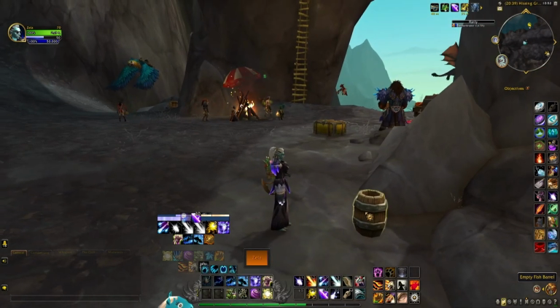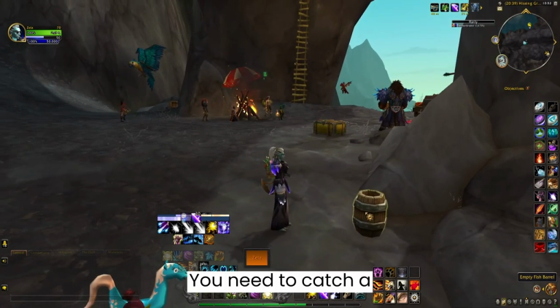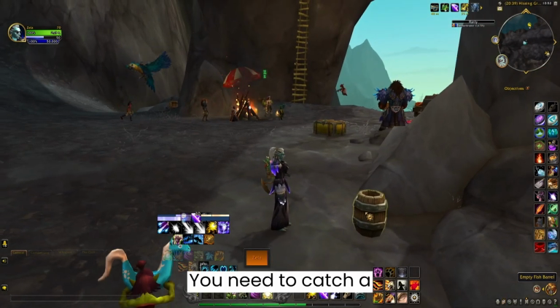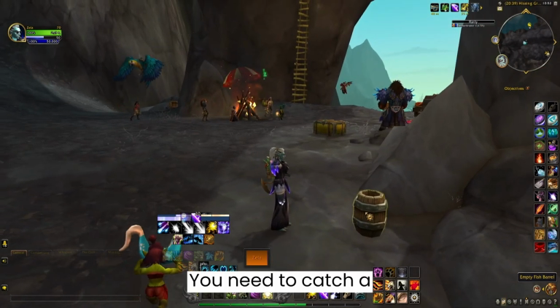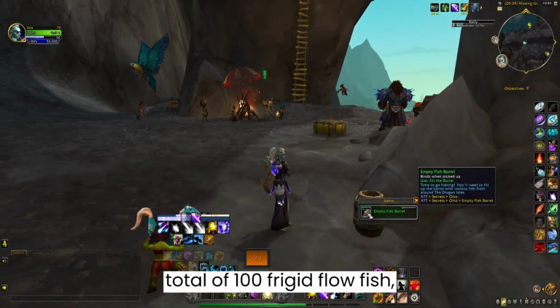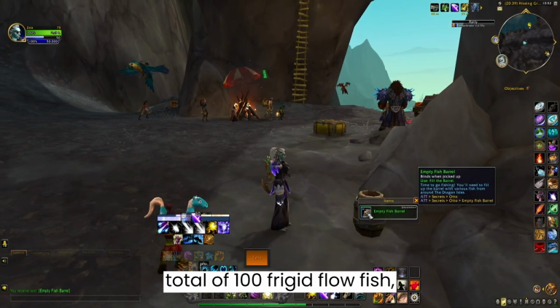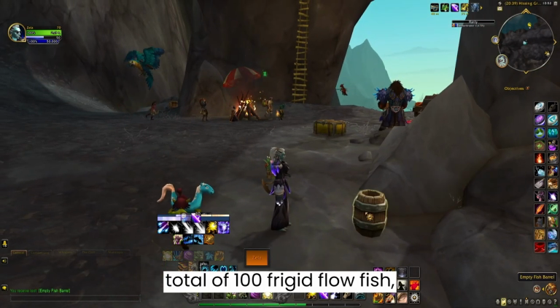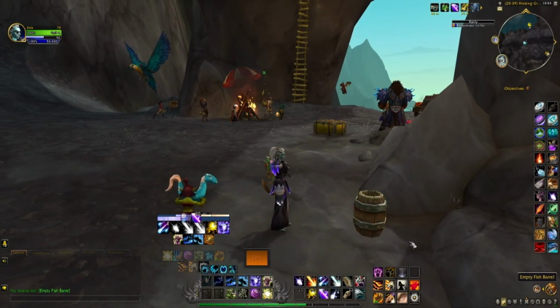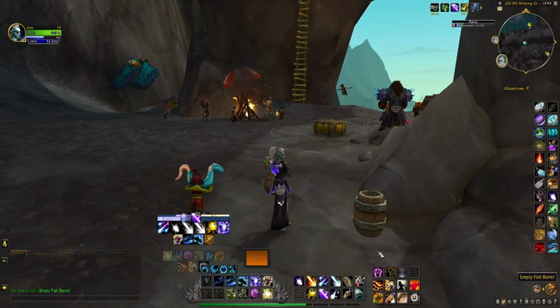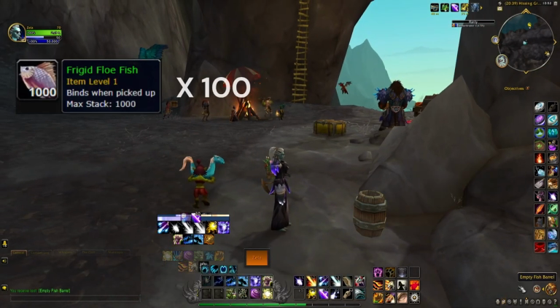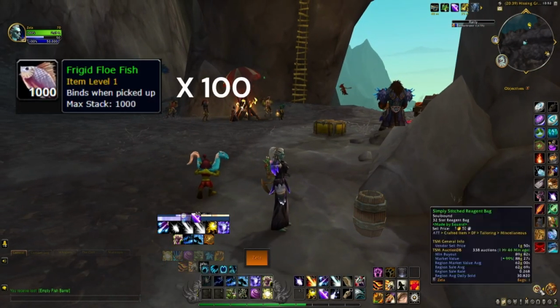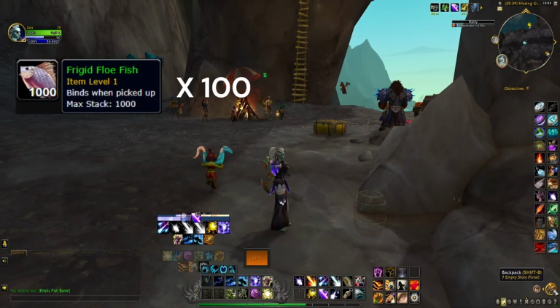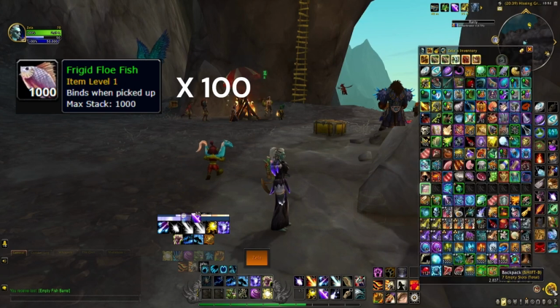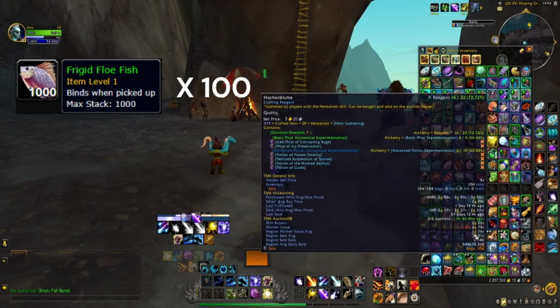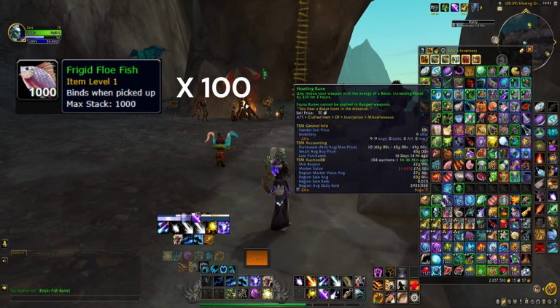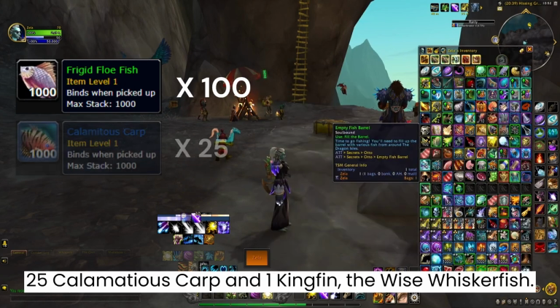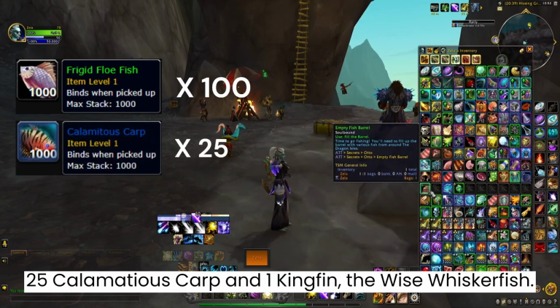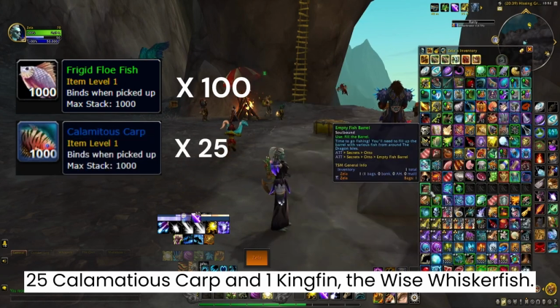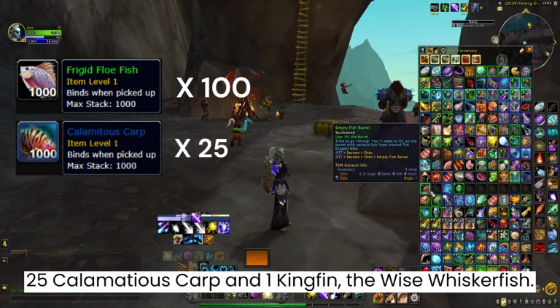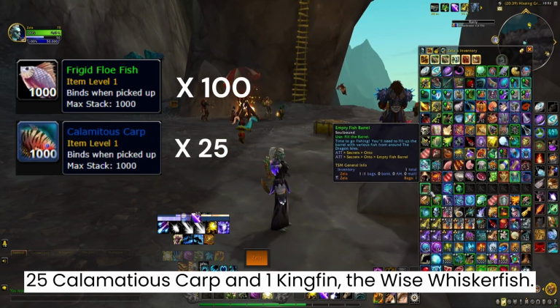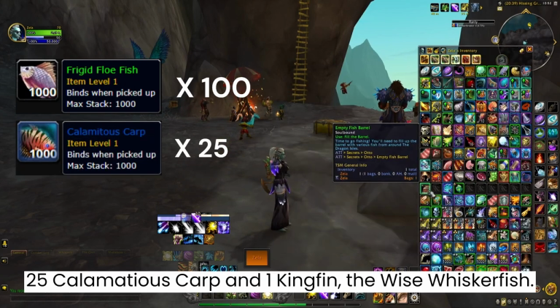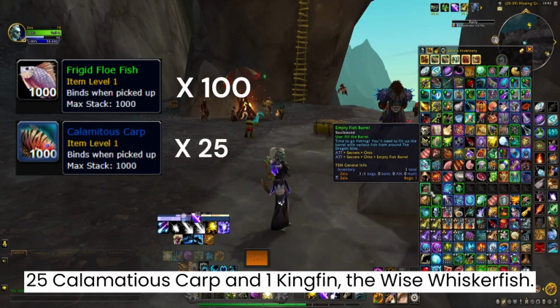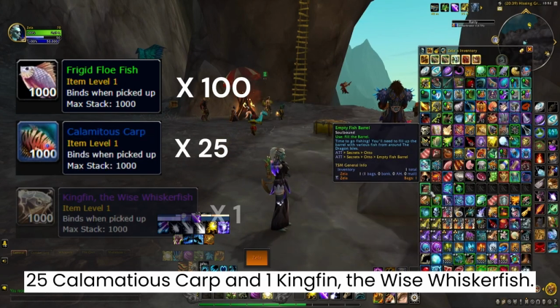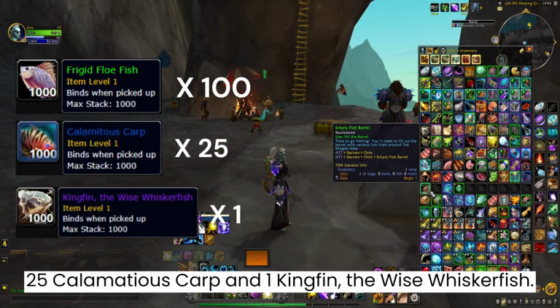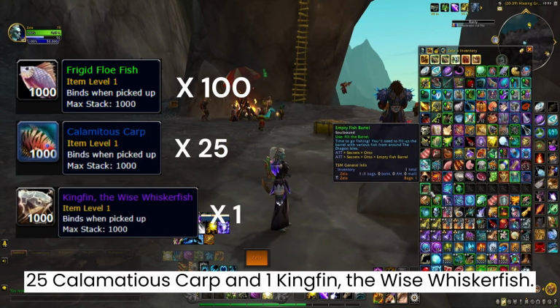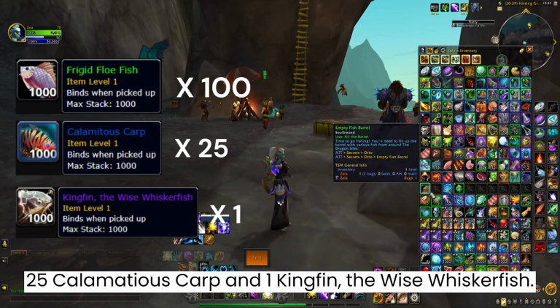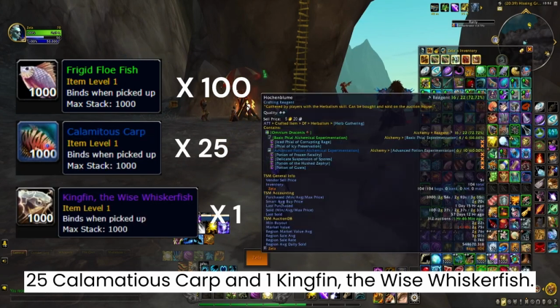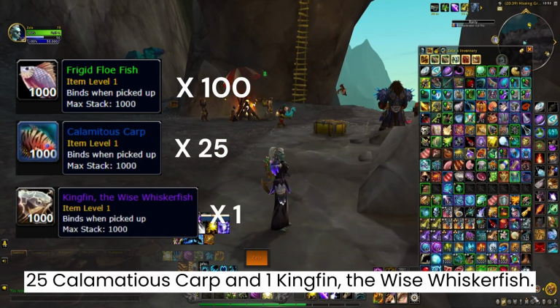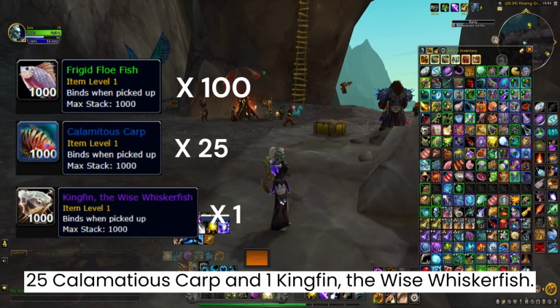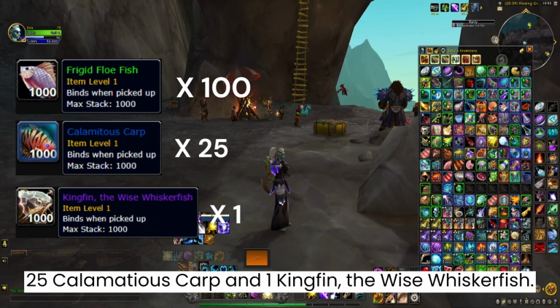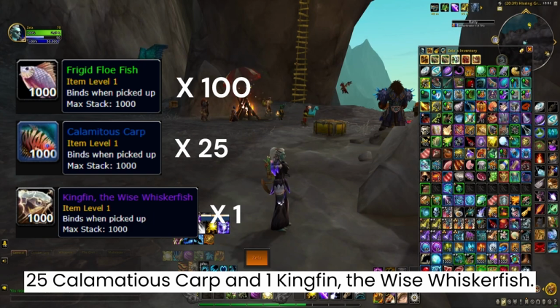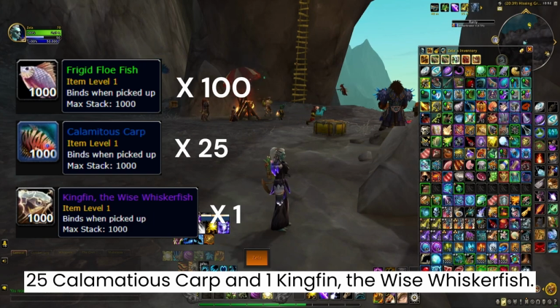You need to catch a total of 100 Frigid Flowfish, 25 Calamaceous Carp, and 1 Kingfin, the Wise Whiskerfish.